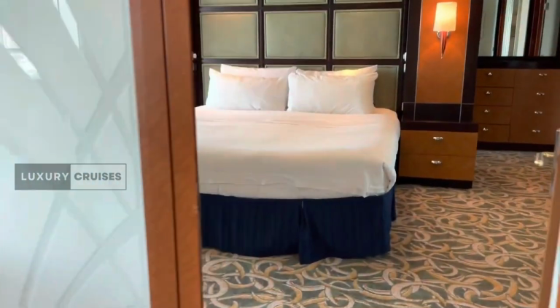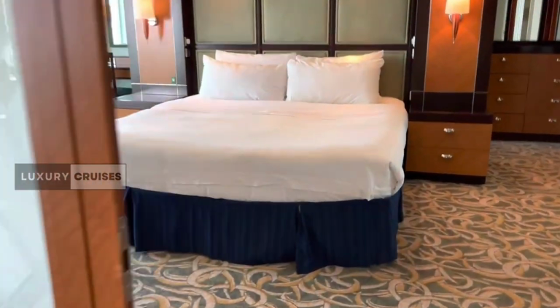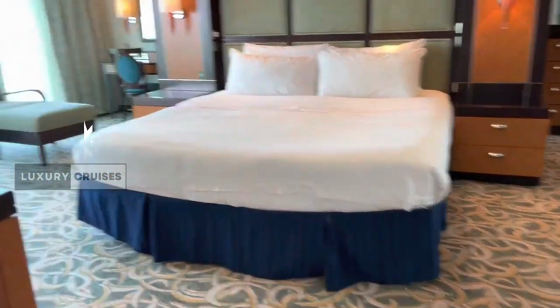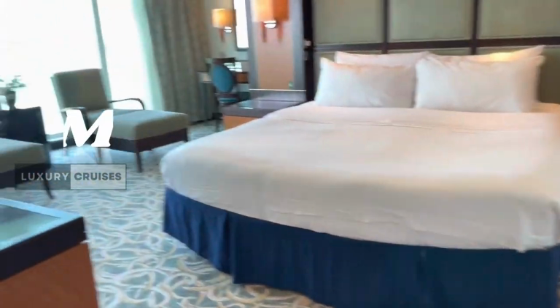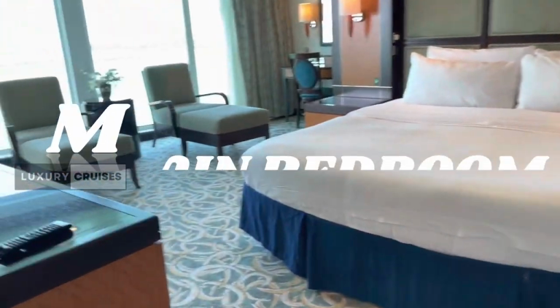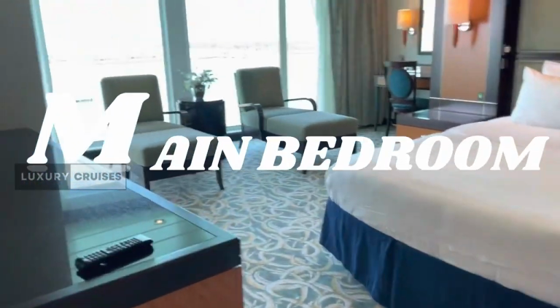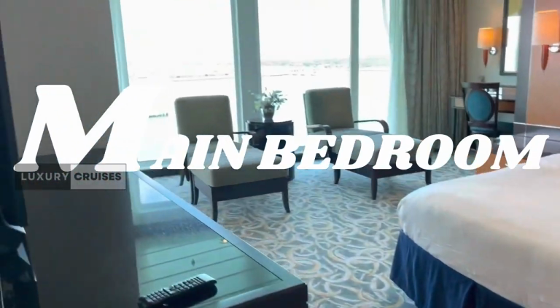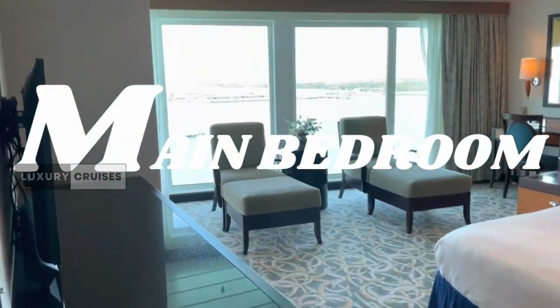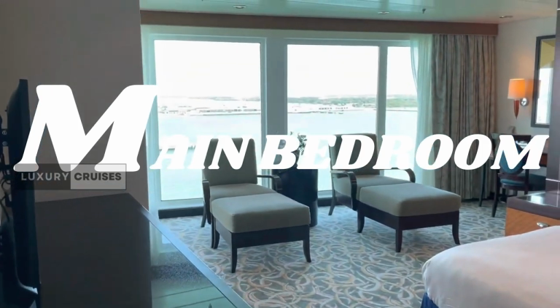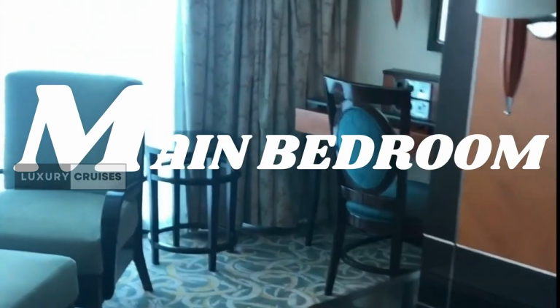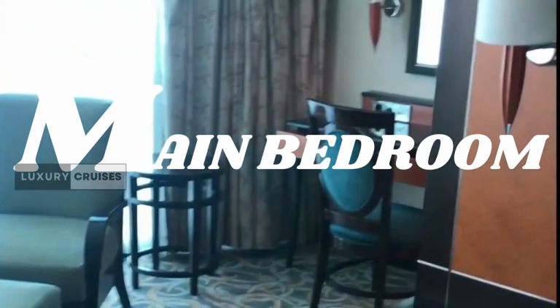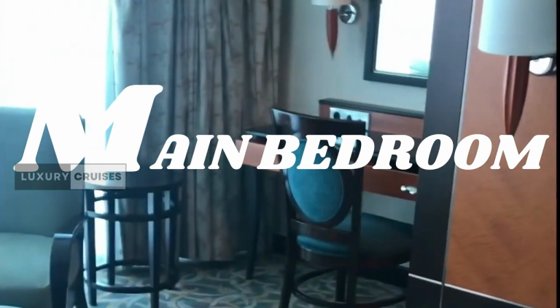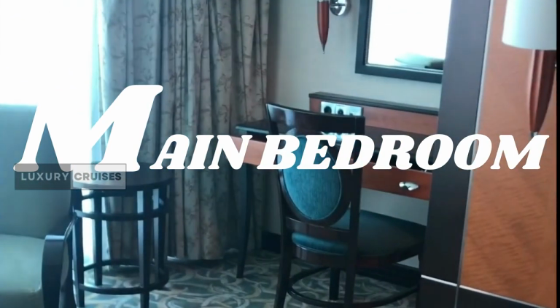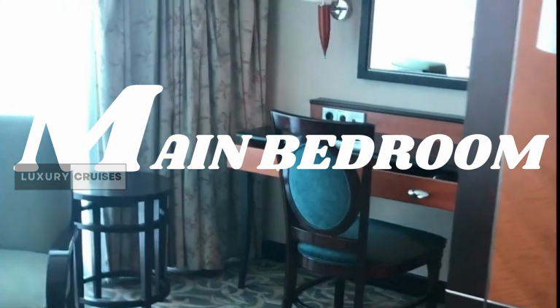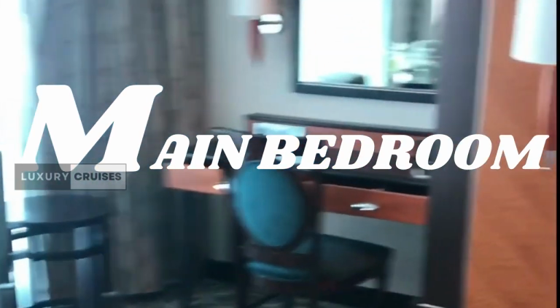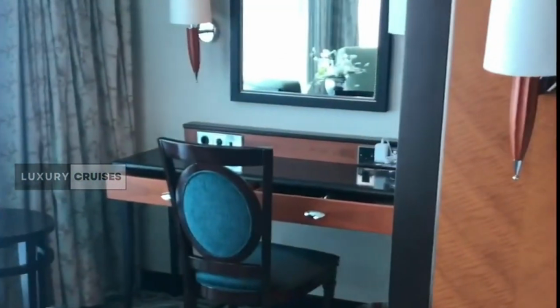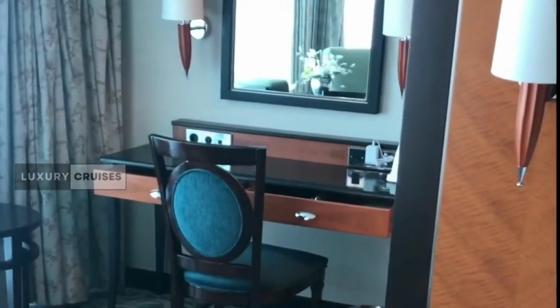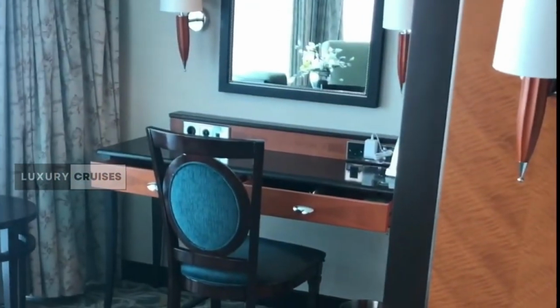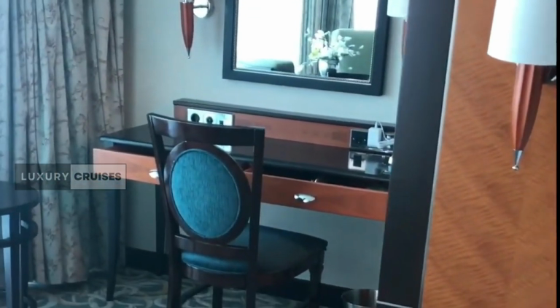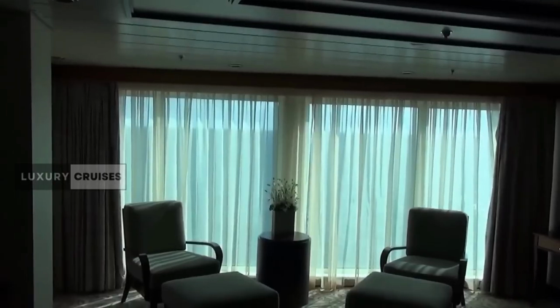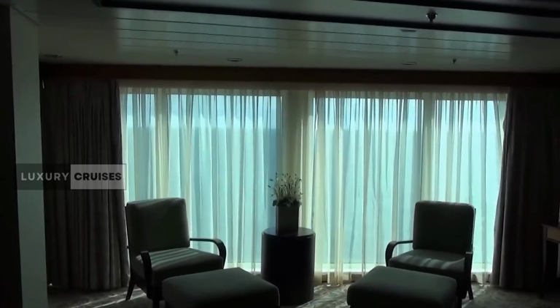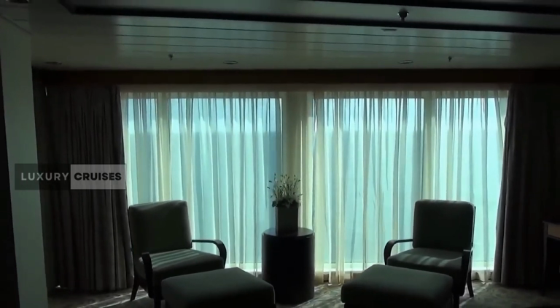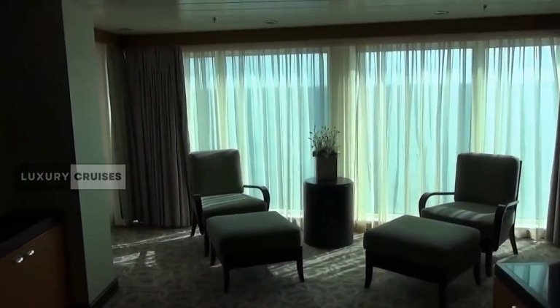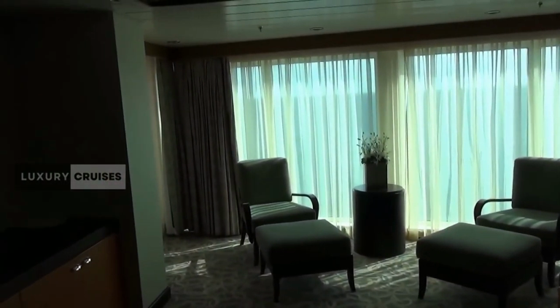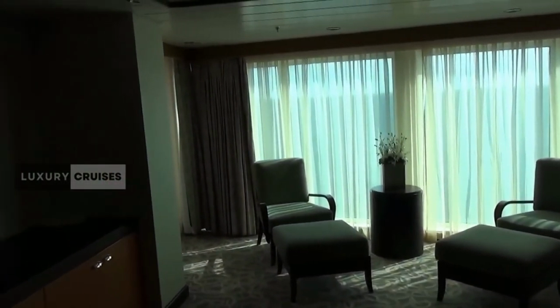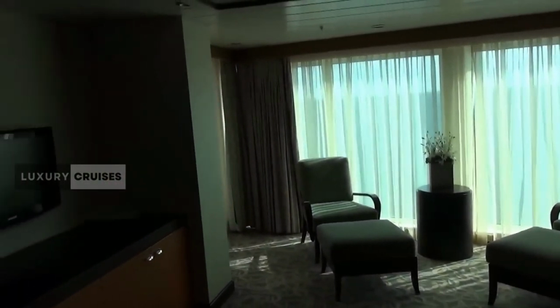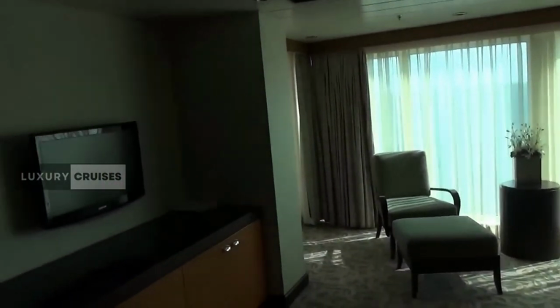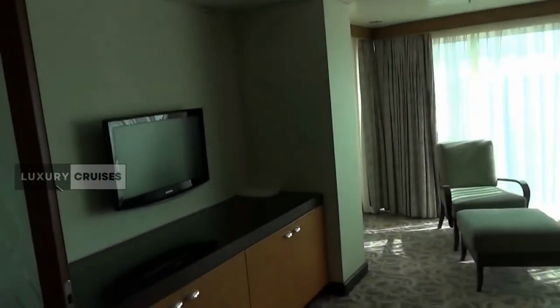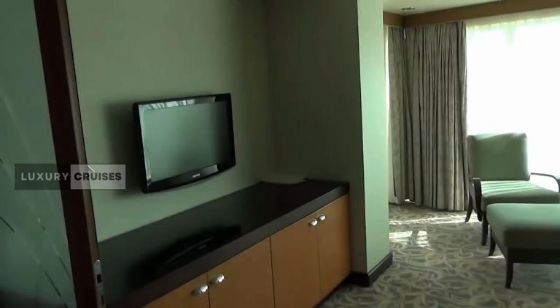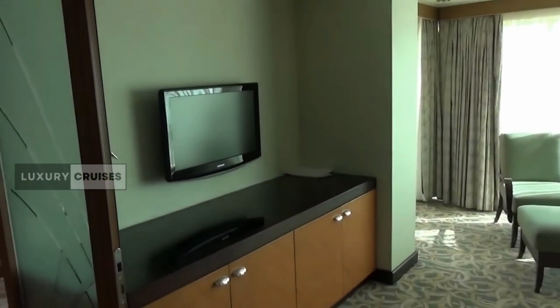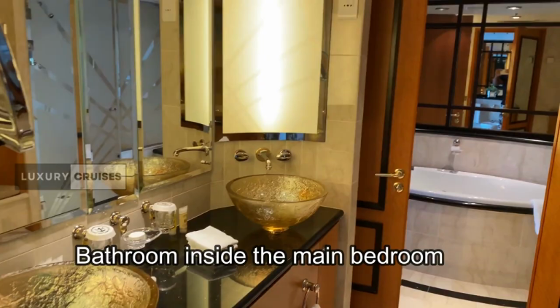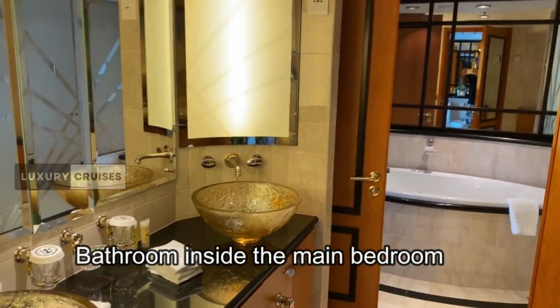Welcome to the heart of comfort — the bedroom. A king-sized oasis of relaxation with the softest linens and the comfiest mattress, promising the most rejuvenating night's sleep at sea.